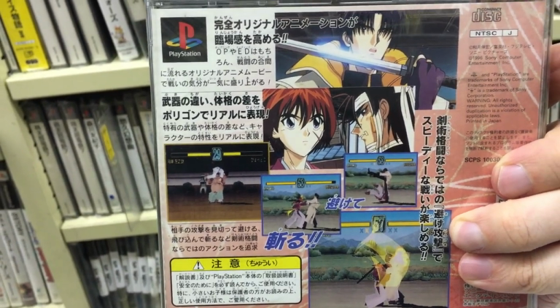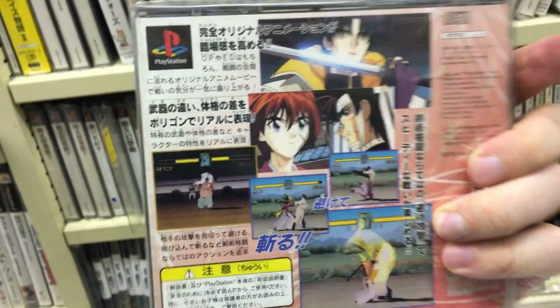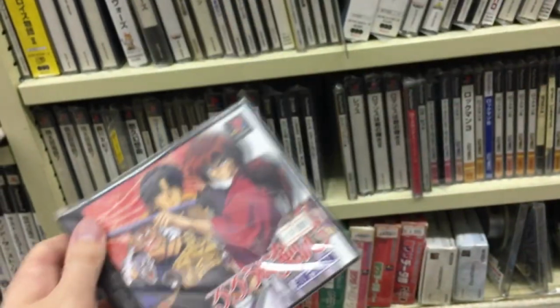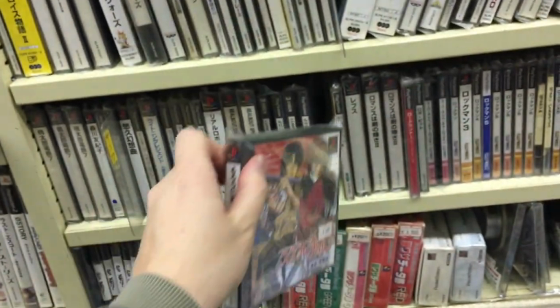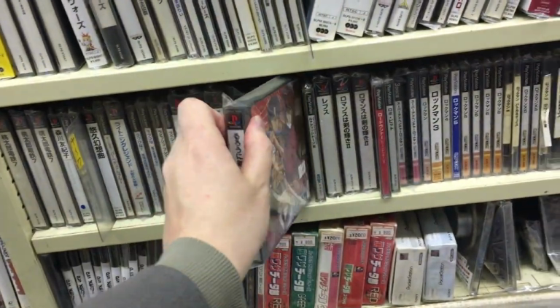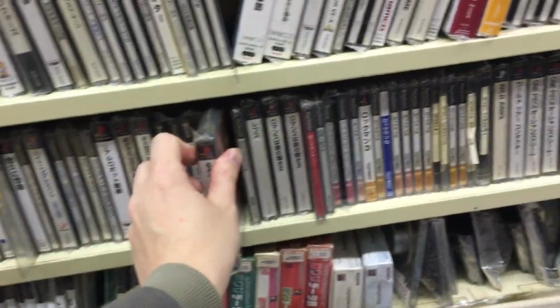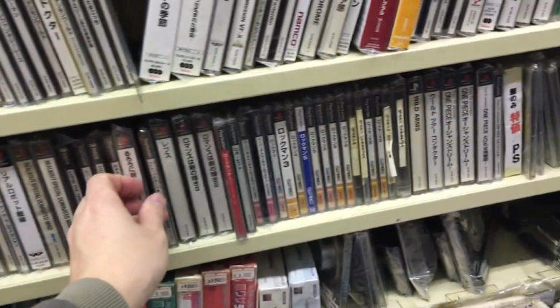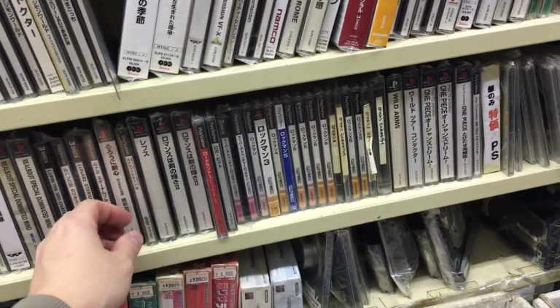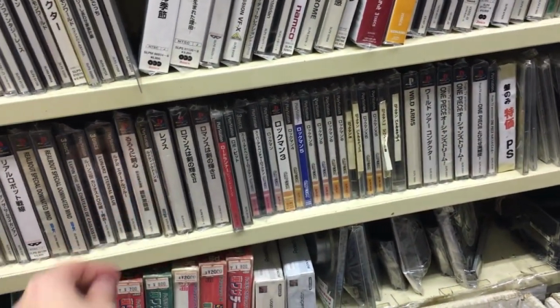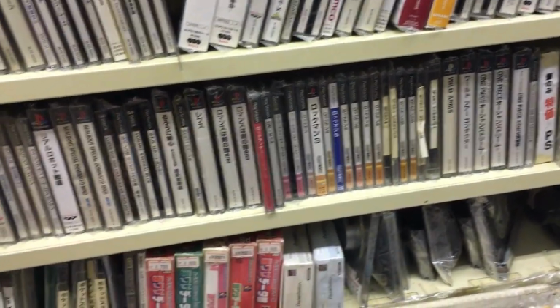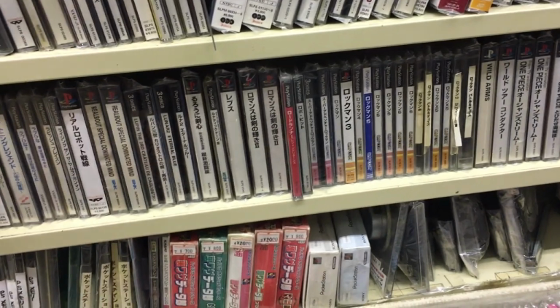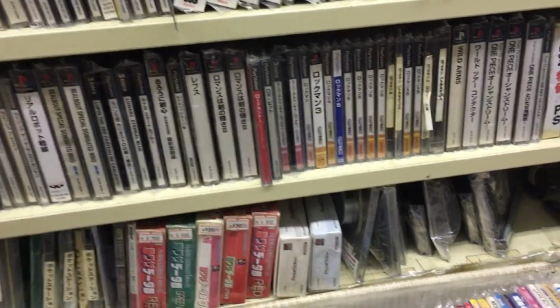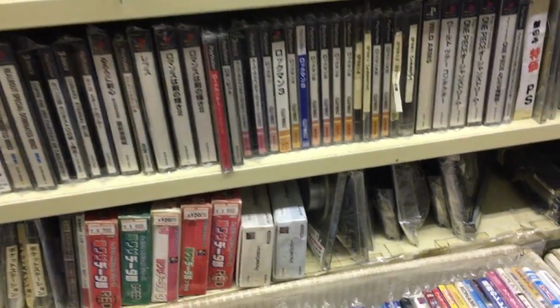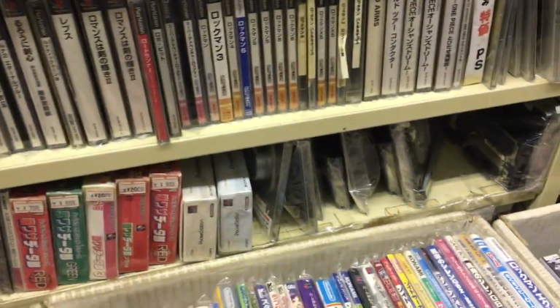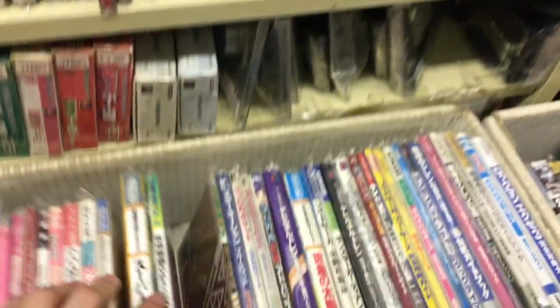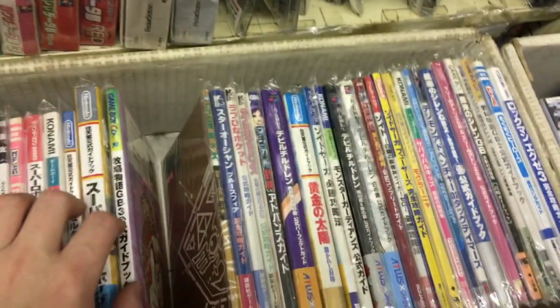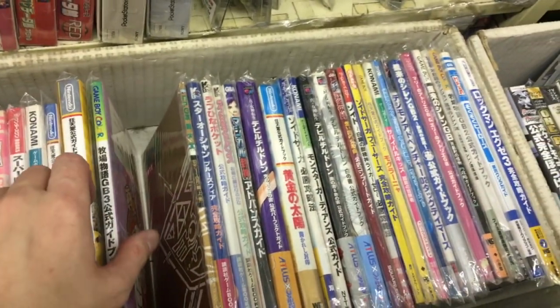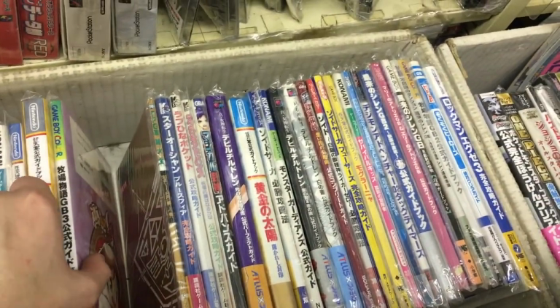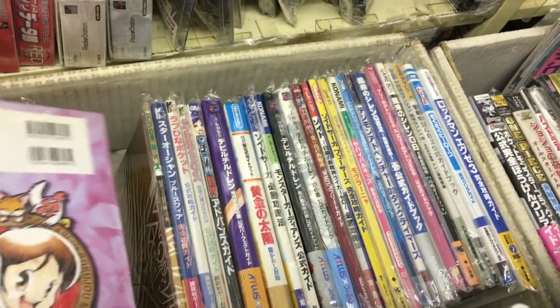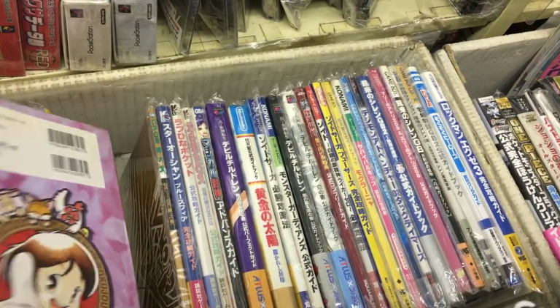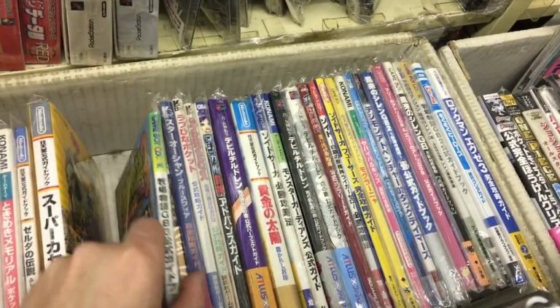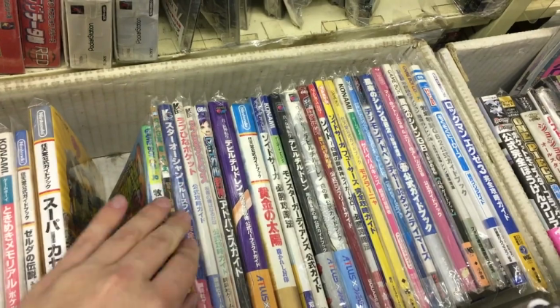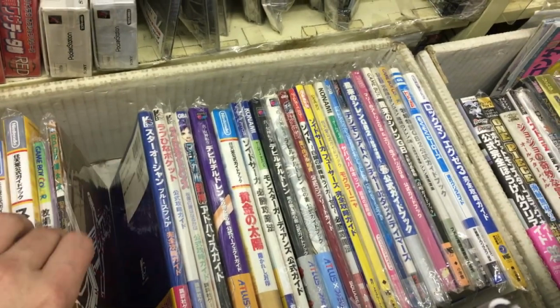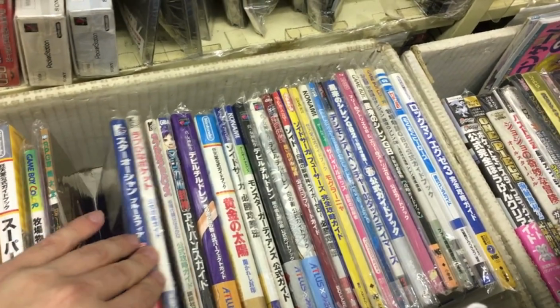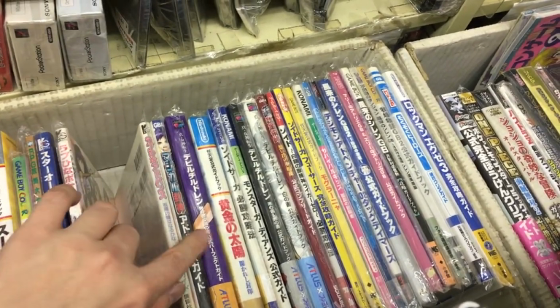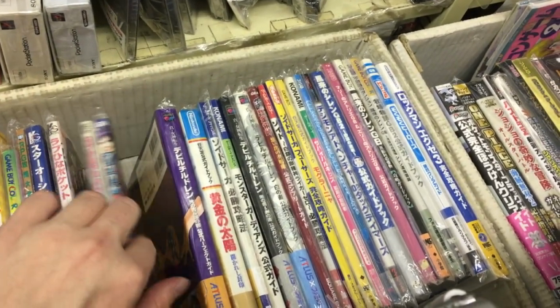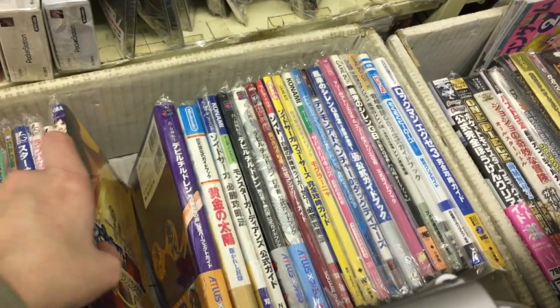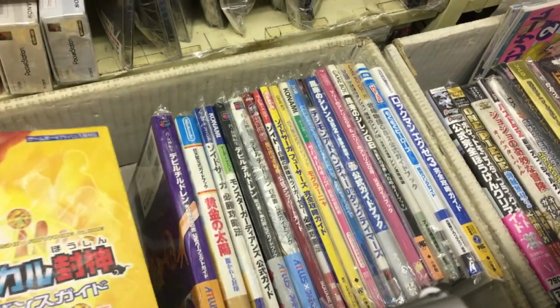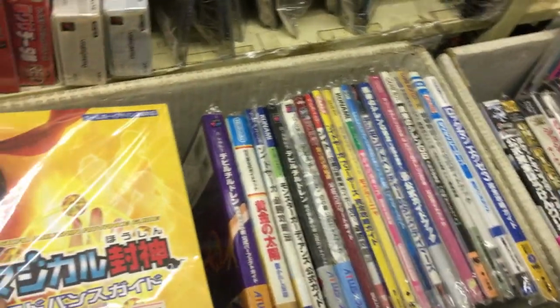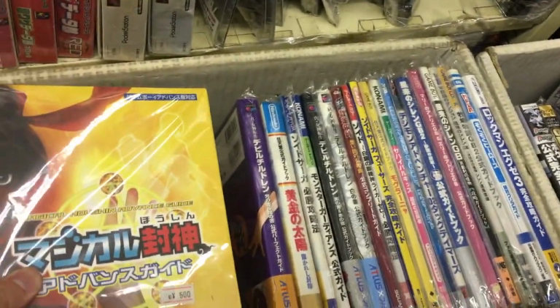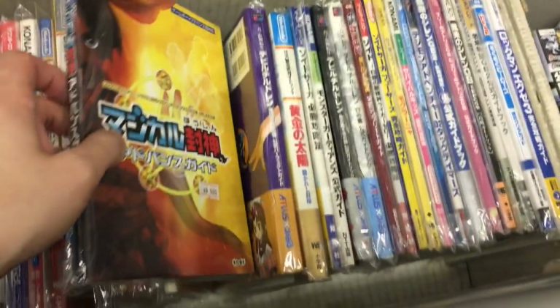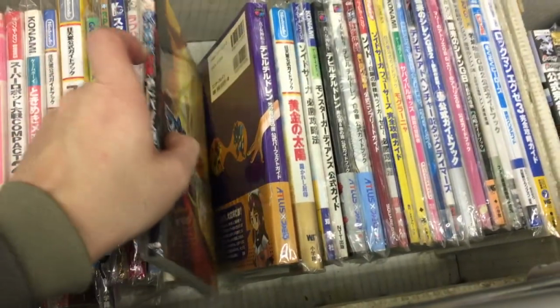I gotta check this one out later. My guess is it's probably not that good, otherwise I would have heard about it. Let's keep looking down here — seems like there are some game books and magazines.